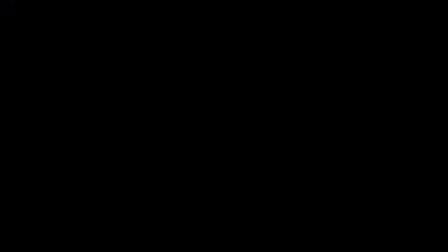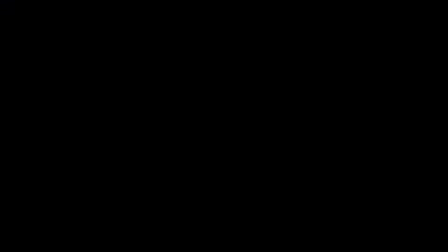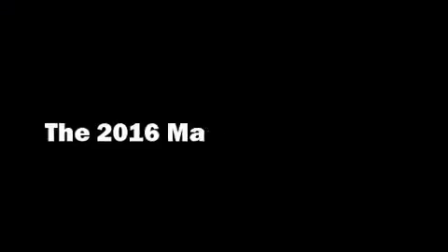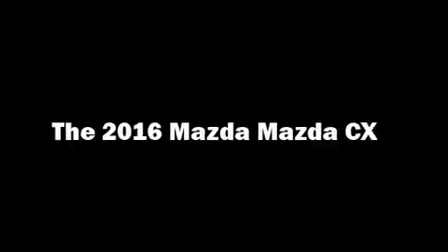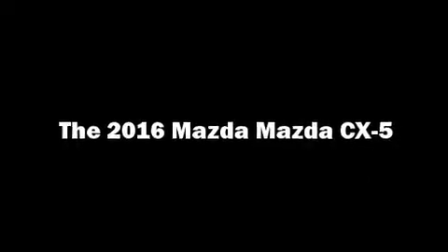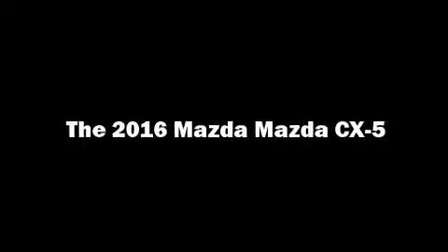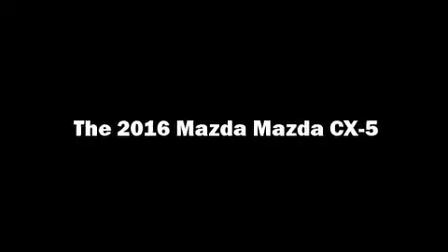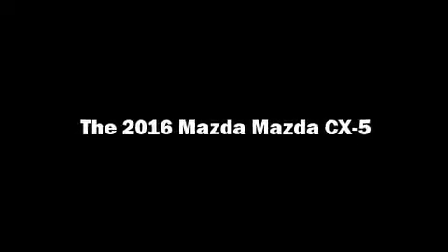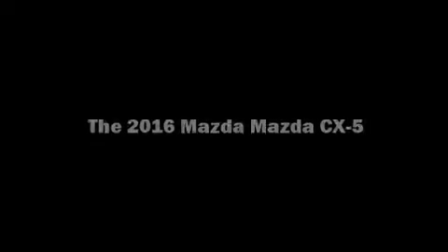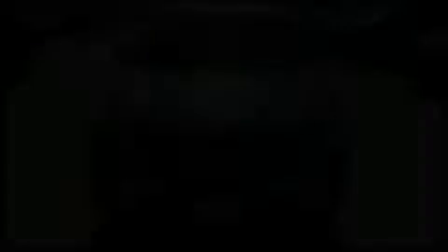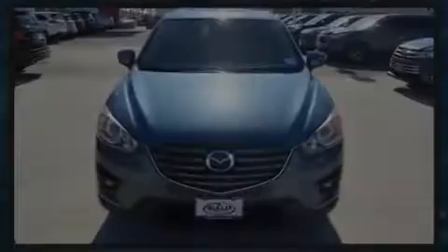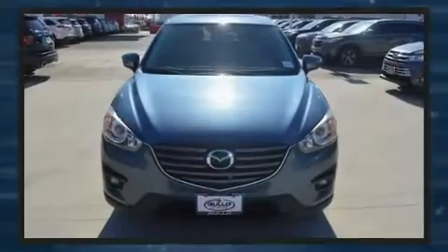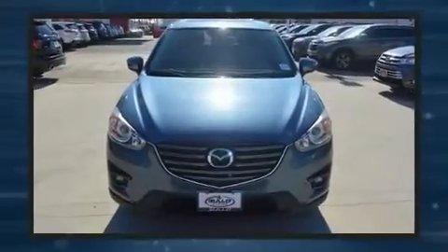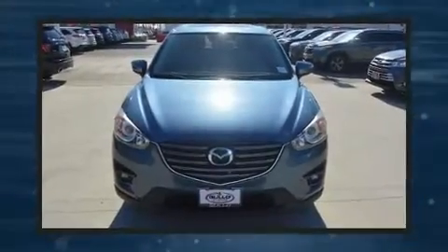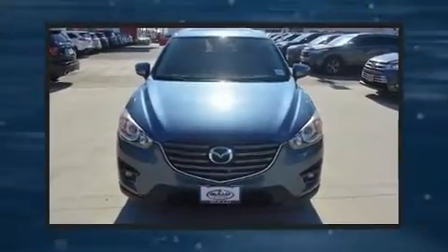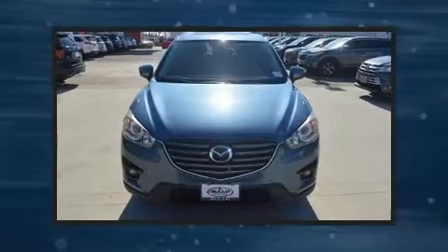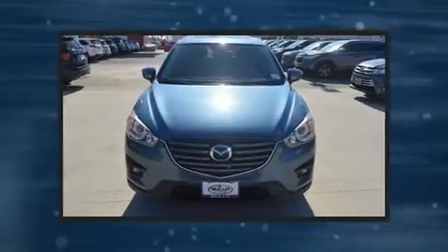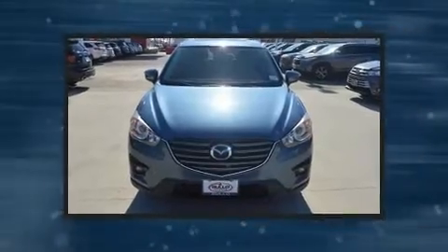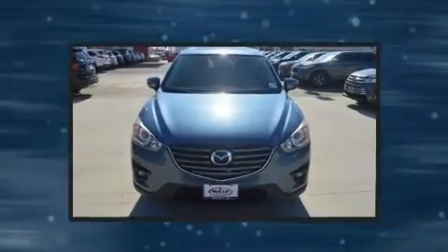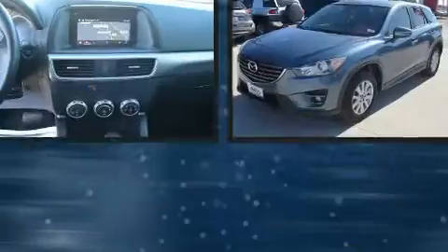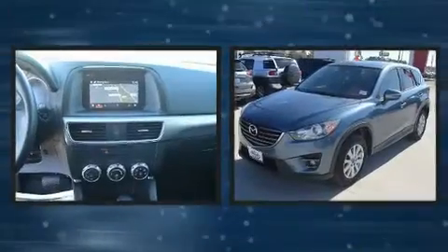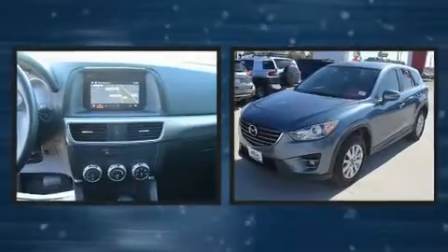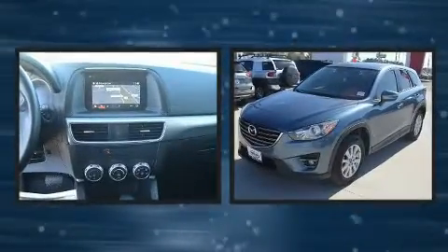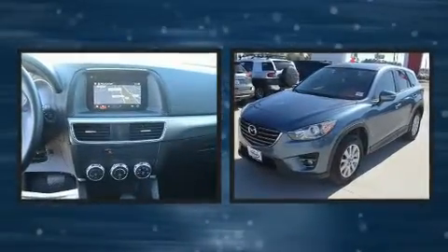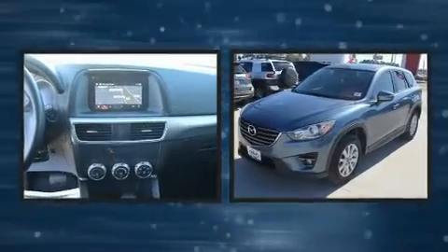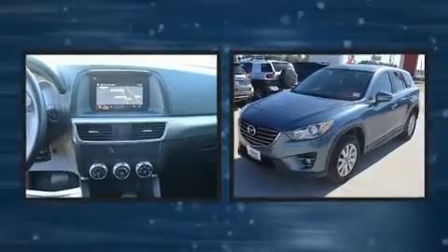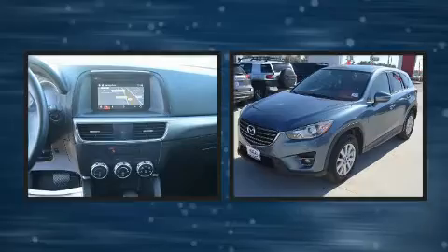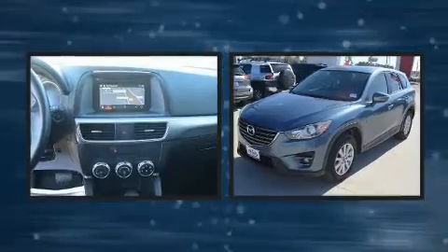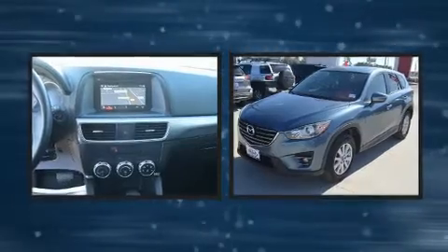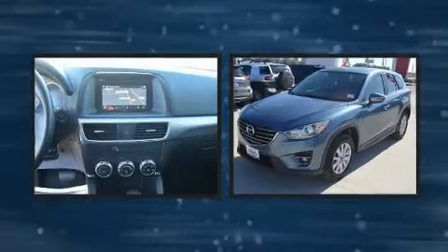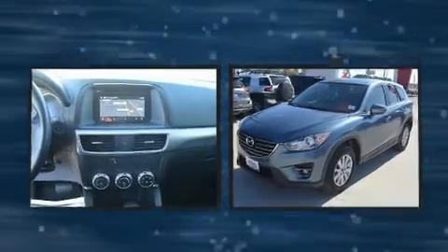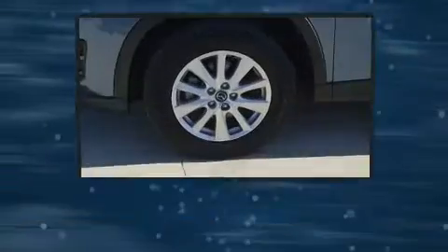Load your family into the 2016 Mazda CX-5. Smooth gear shifts are achieved thanks to the 2.5-liter four-cylinder engine, providing a spirited yet composed ride and drive.